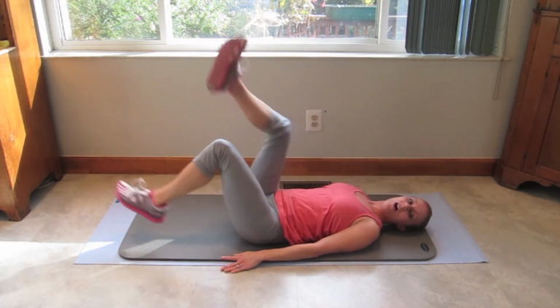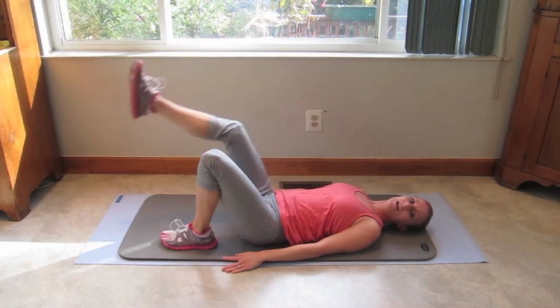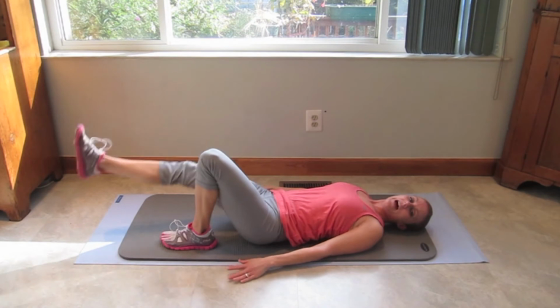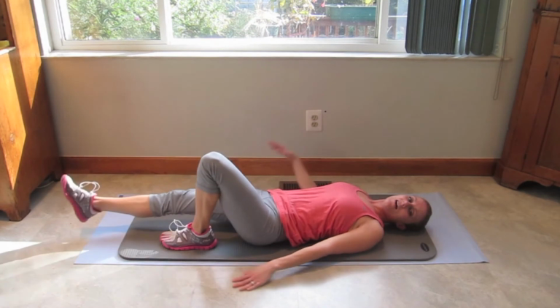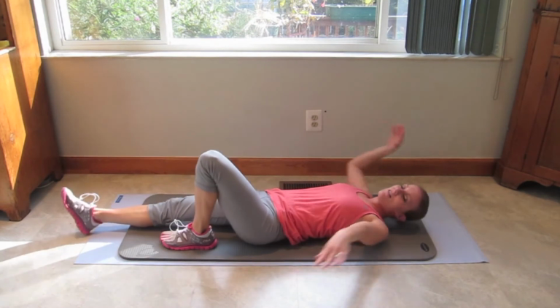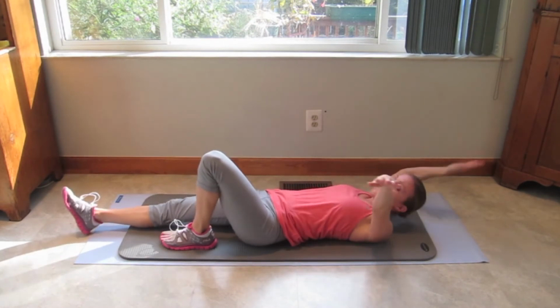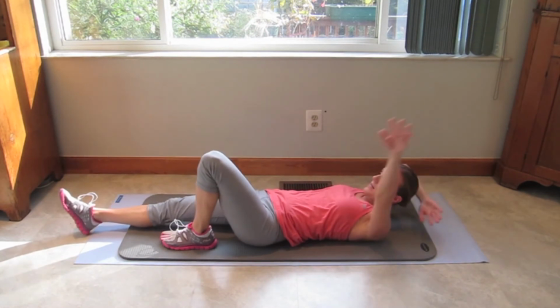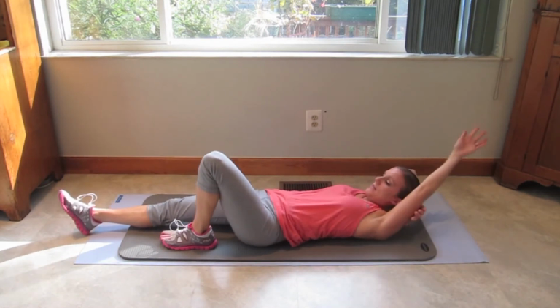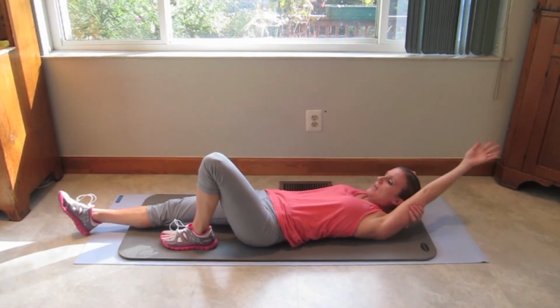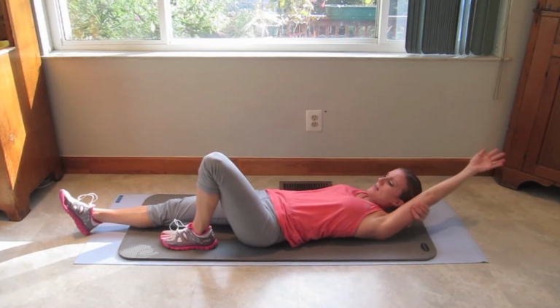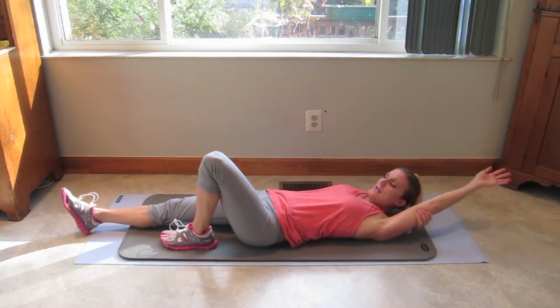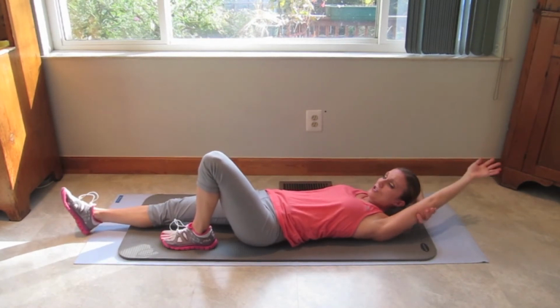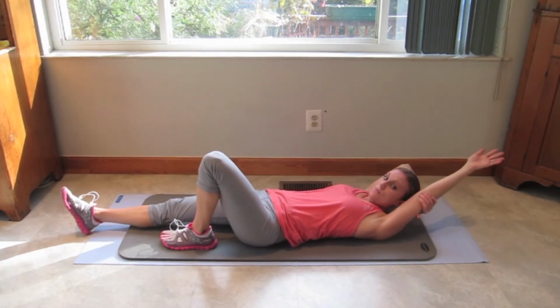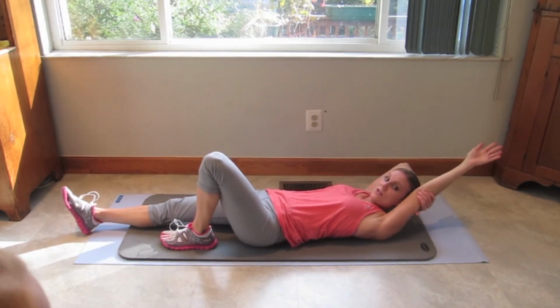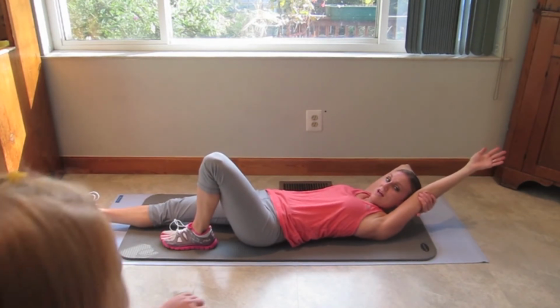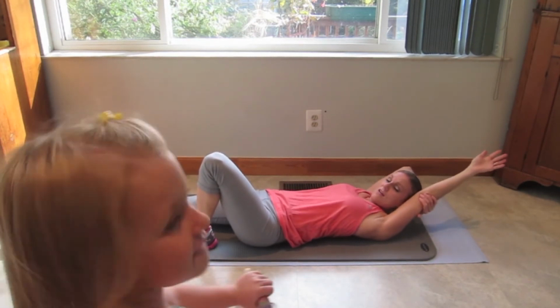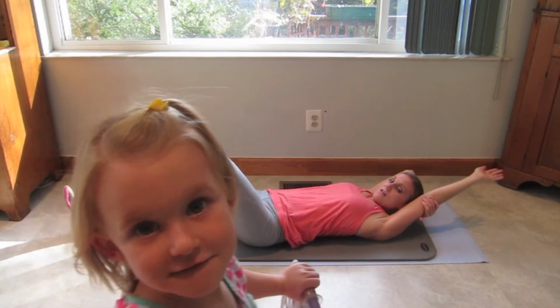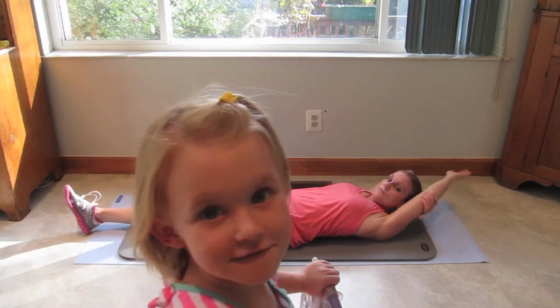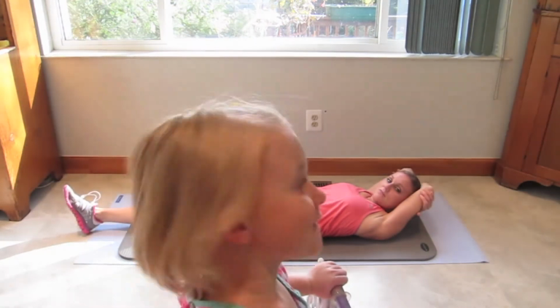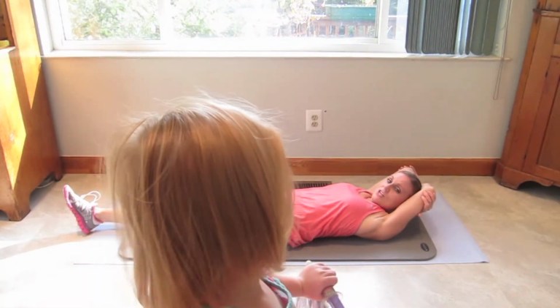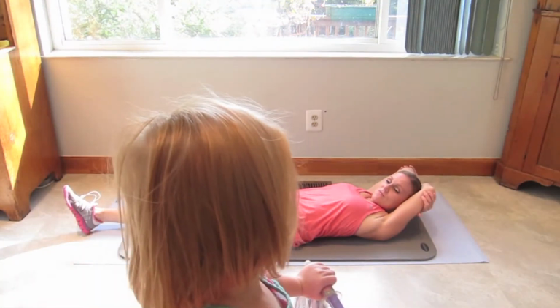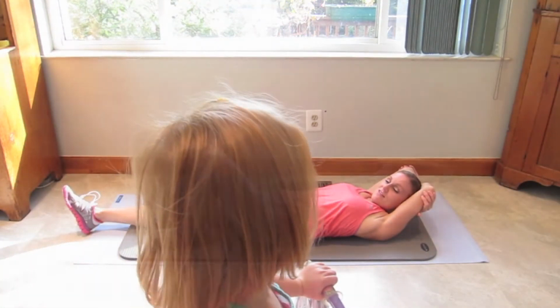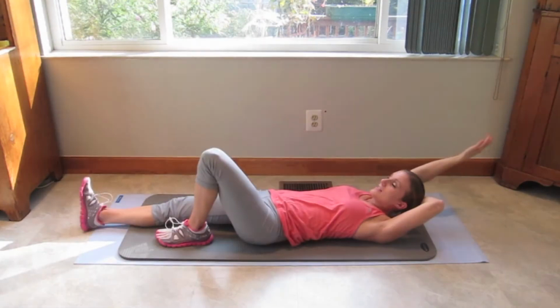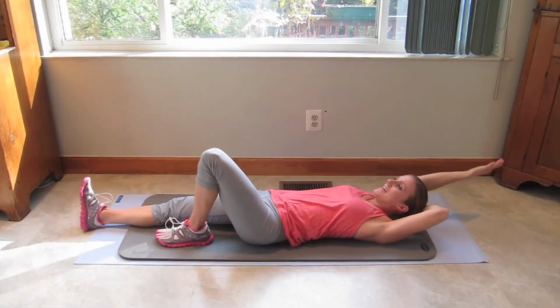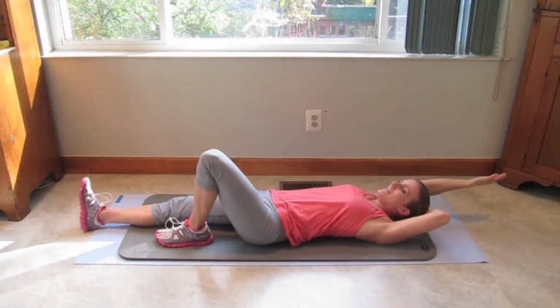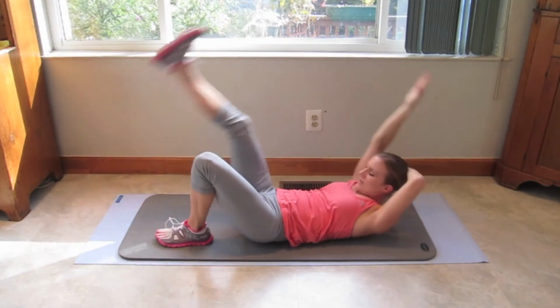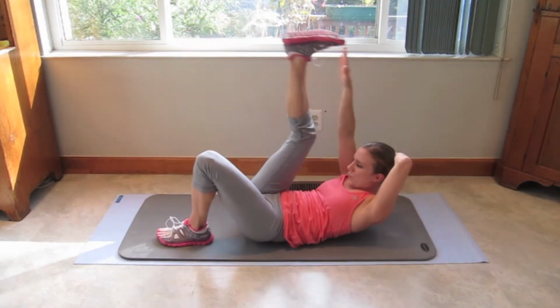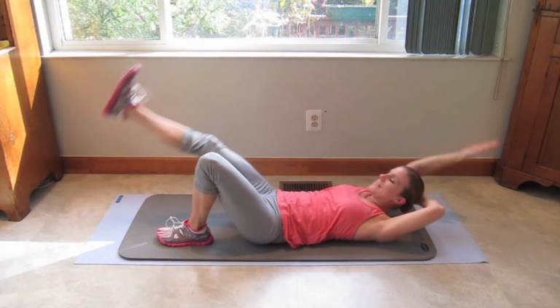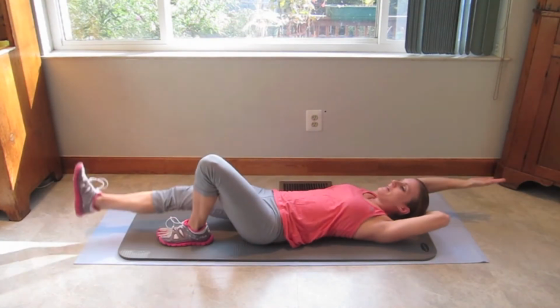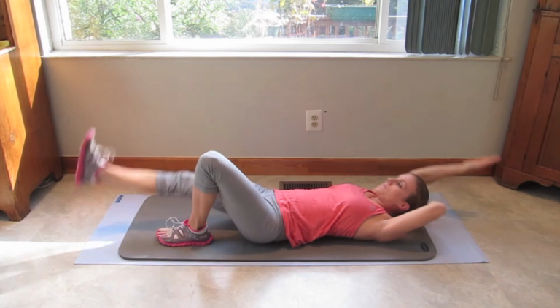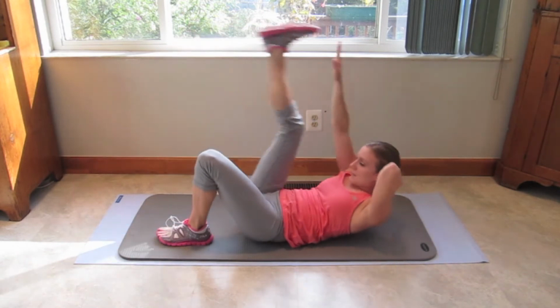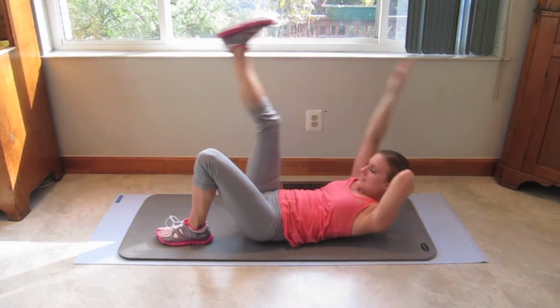Alright. Other side. One hand behind your head — this hand is just going to be supporting your head. Watch out Shelby, other side. Here we go, 20, 19.